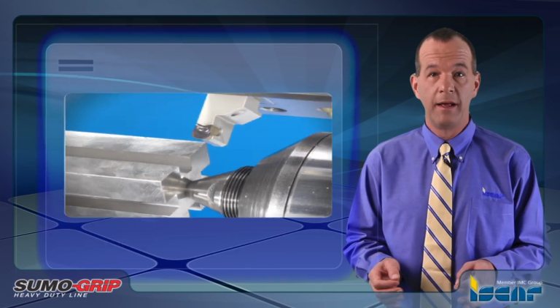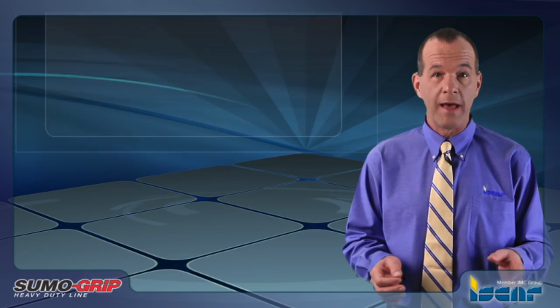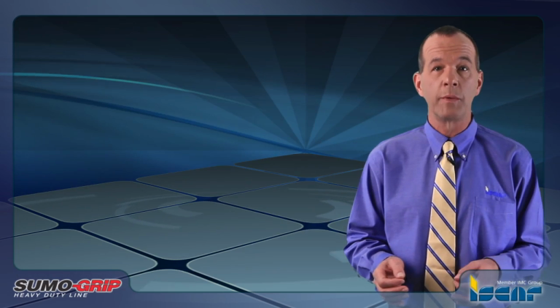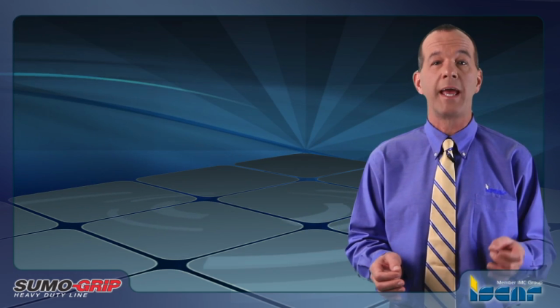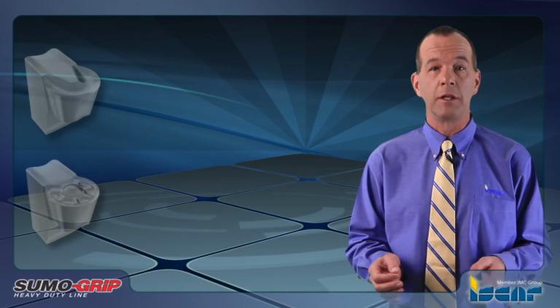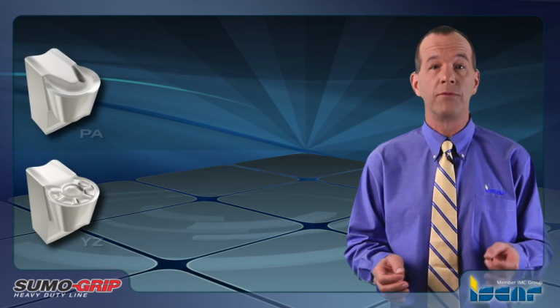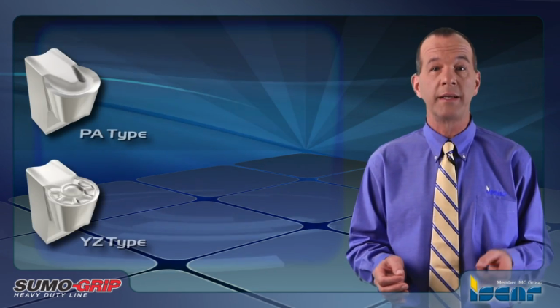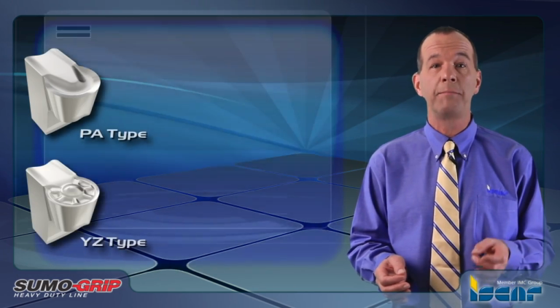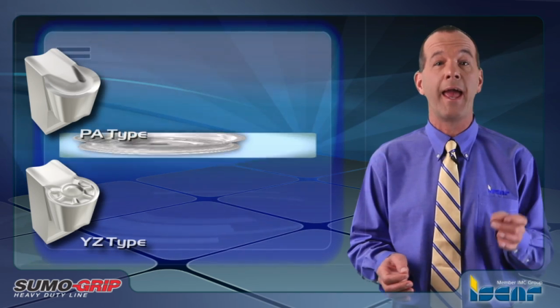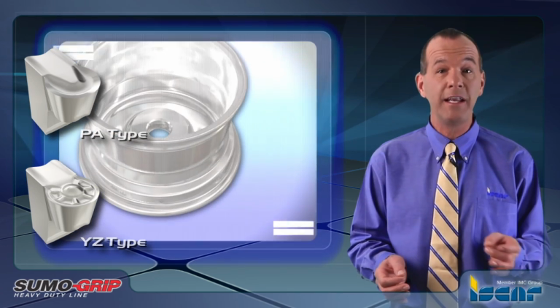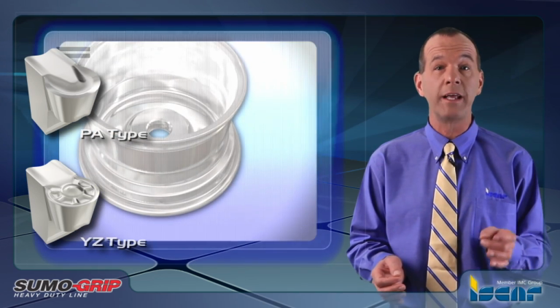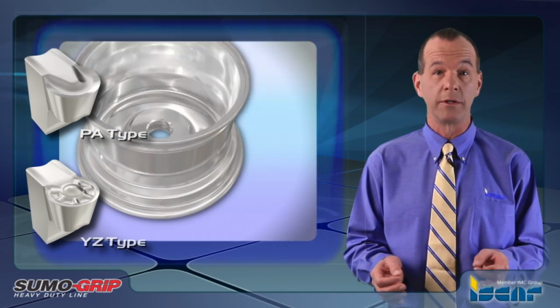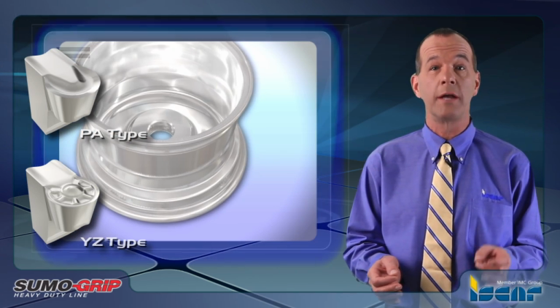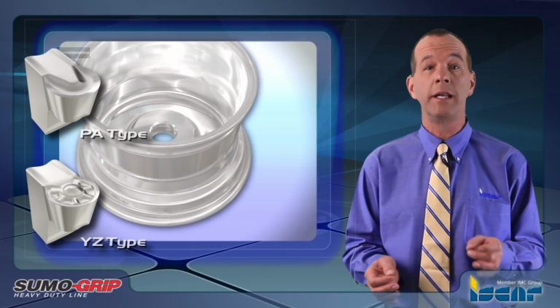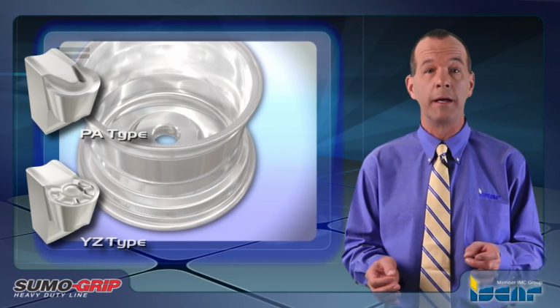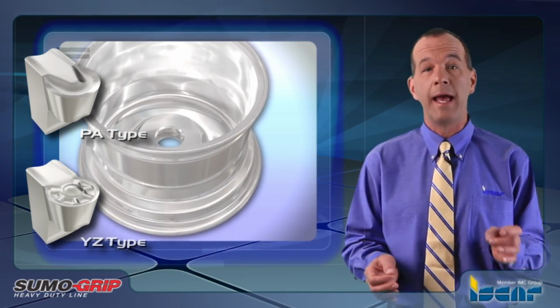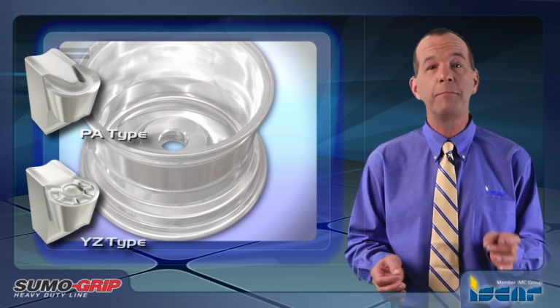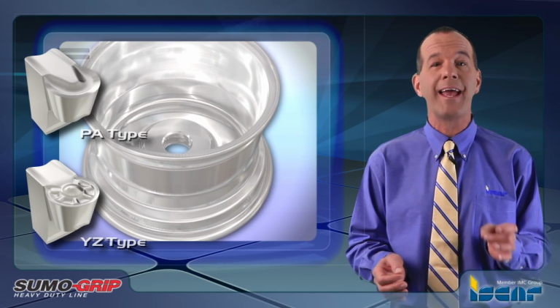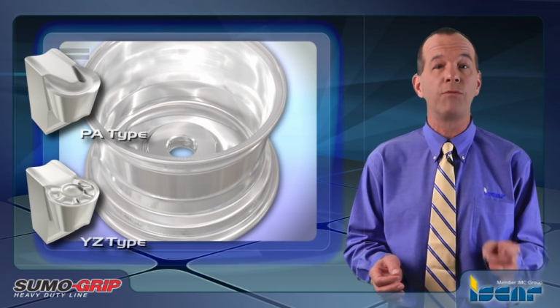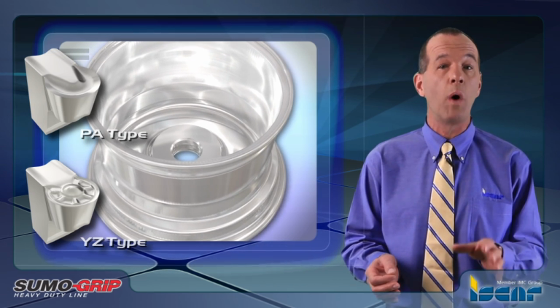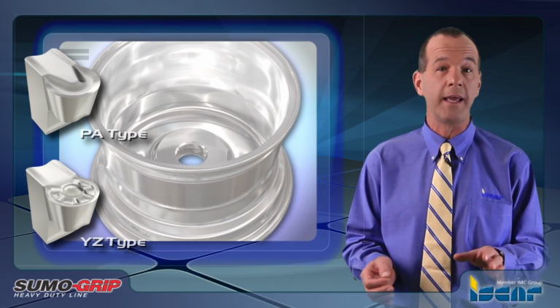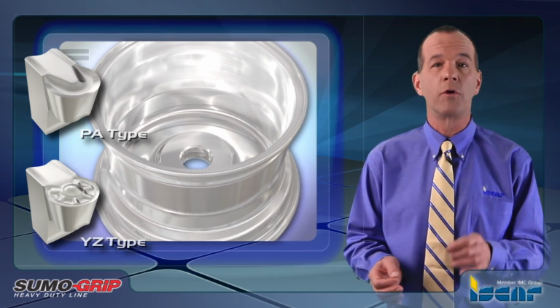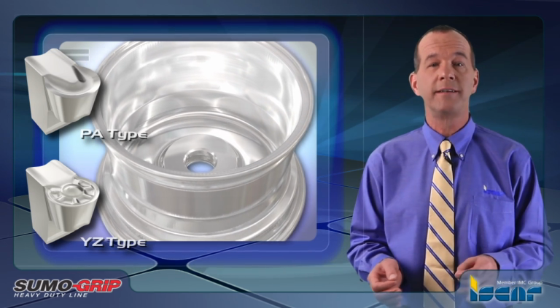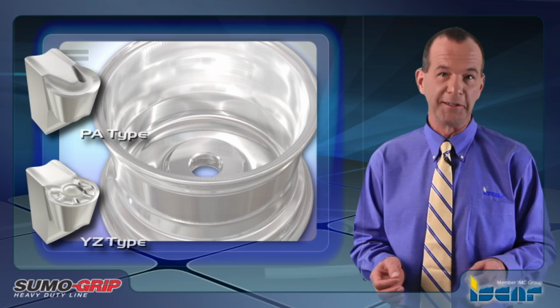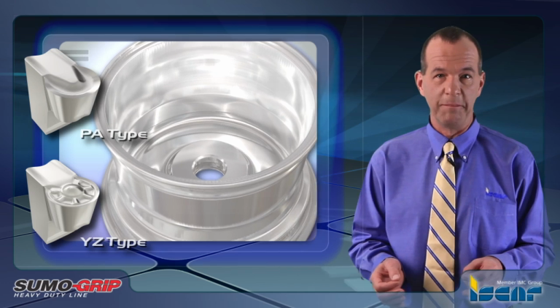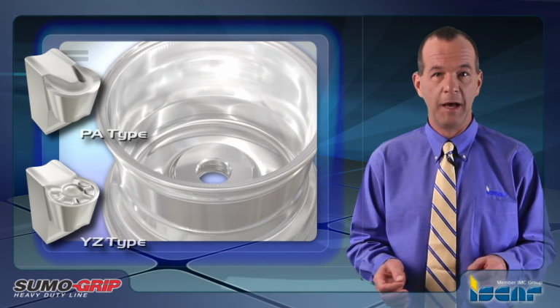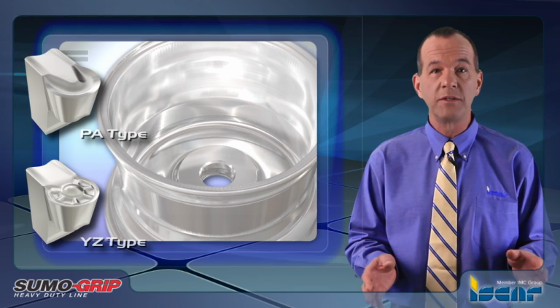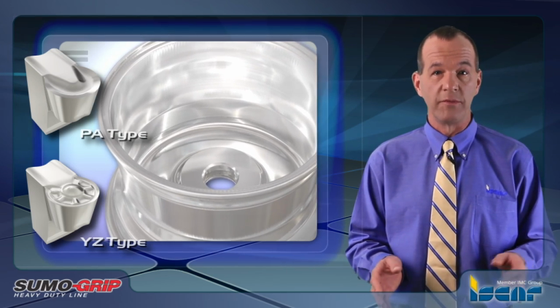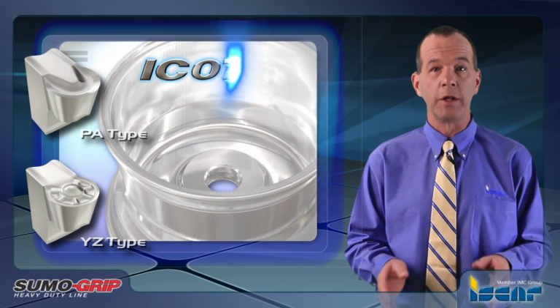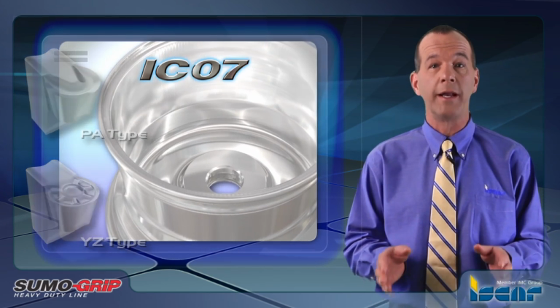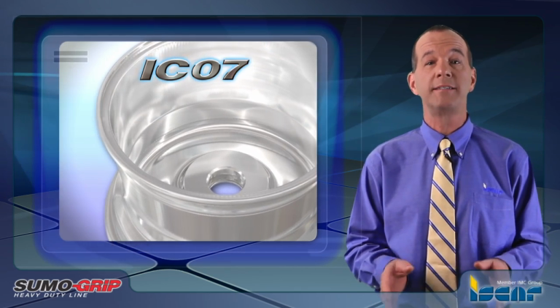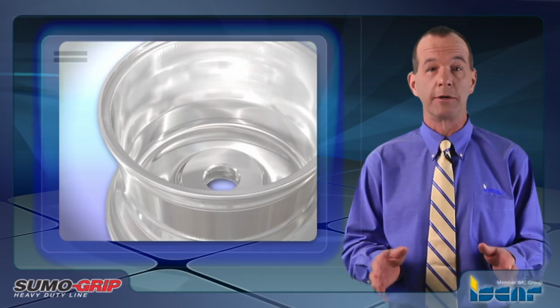The new family also includes 8 millimeter full radius Tag BA8040 inserts designed for machining aluminum, and Tag BA8040YZ for machining ductile aluminum. Both inserts are available in grade IC07.